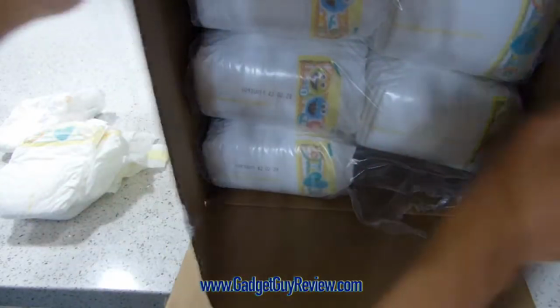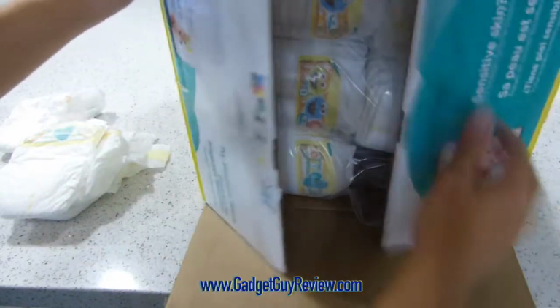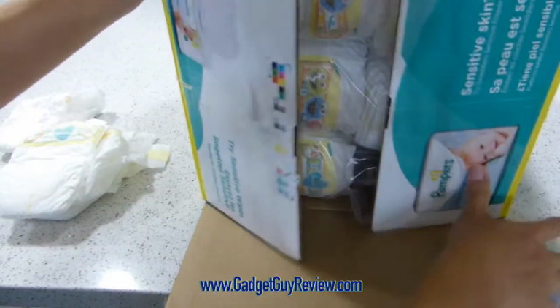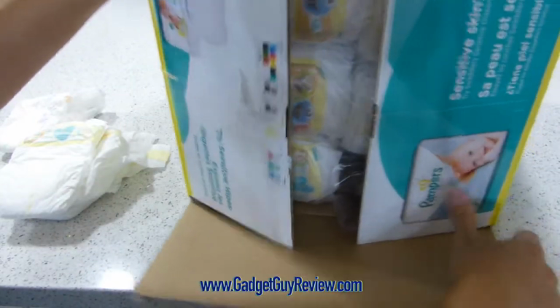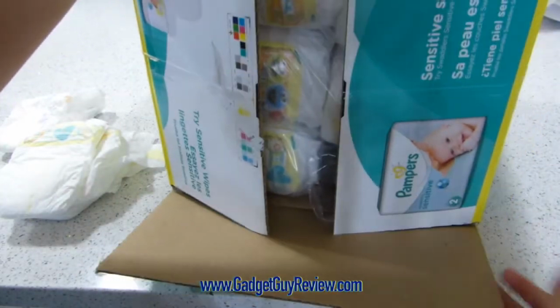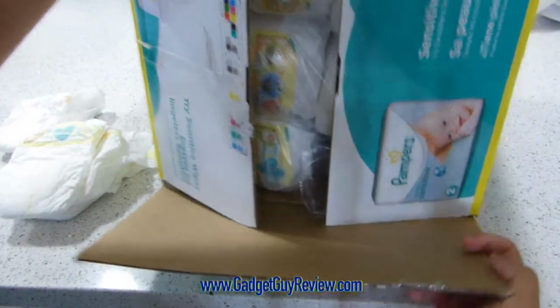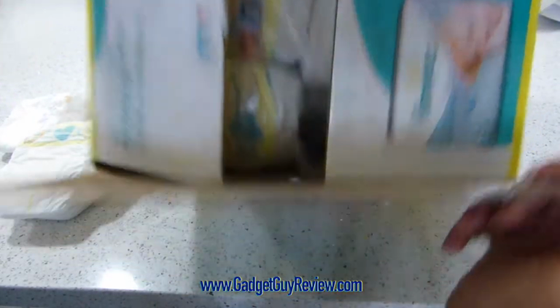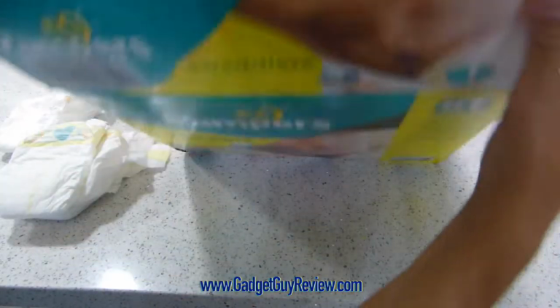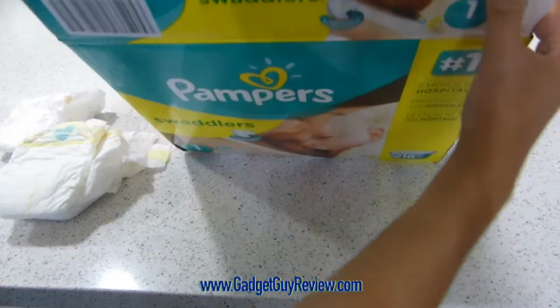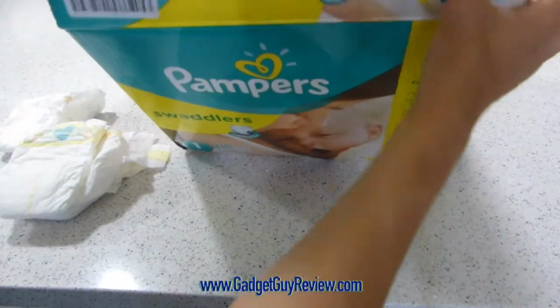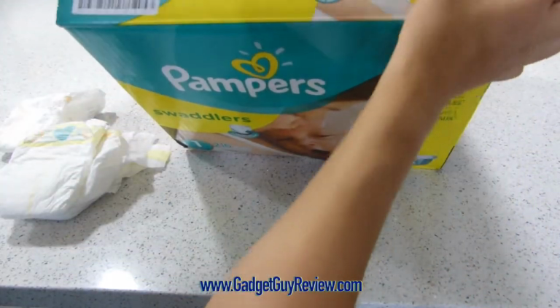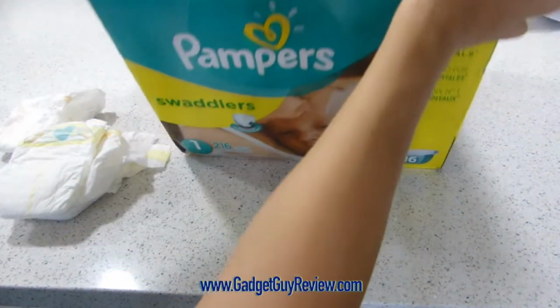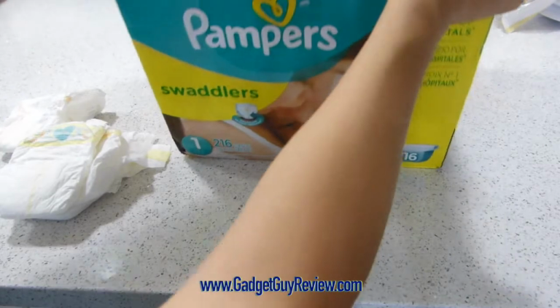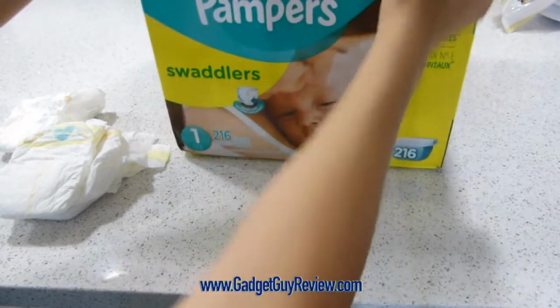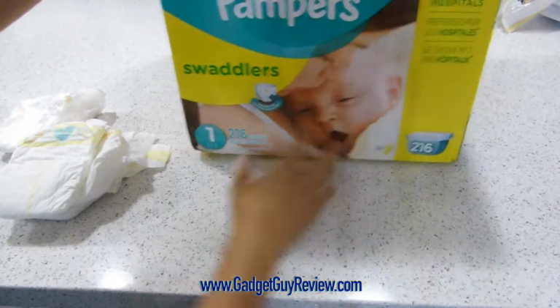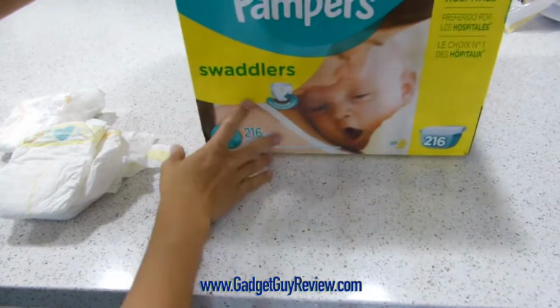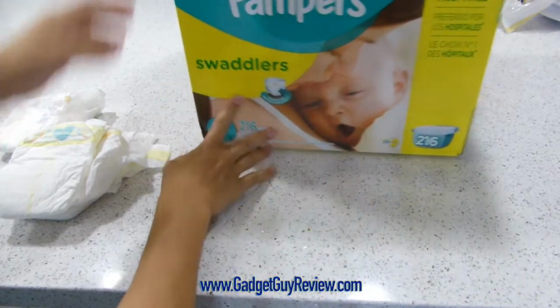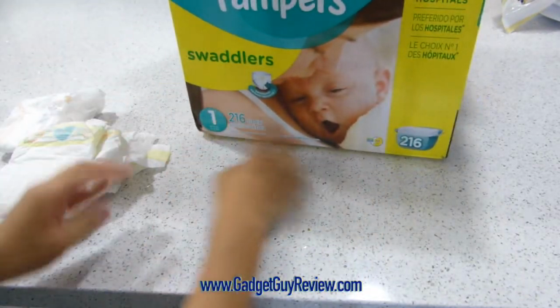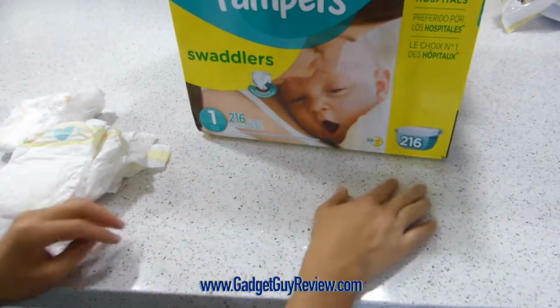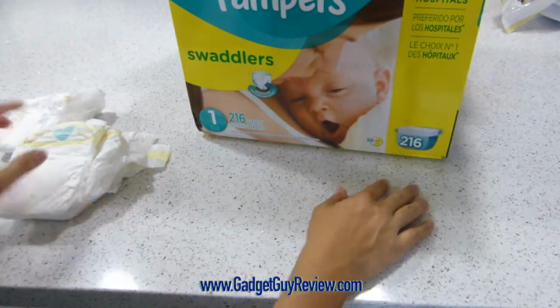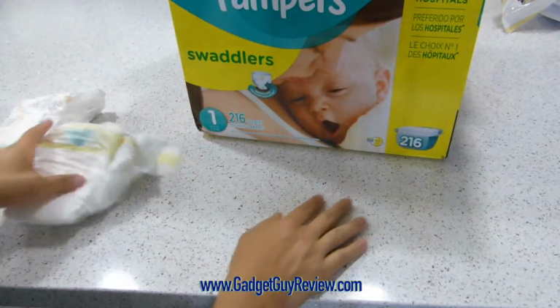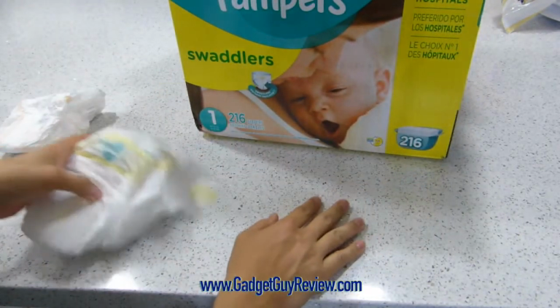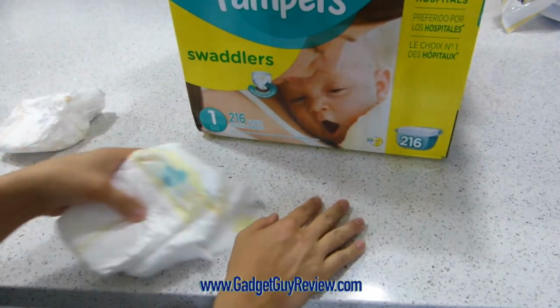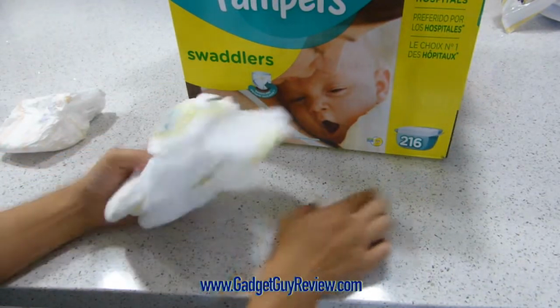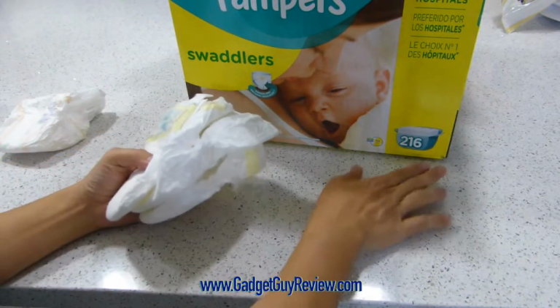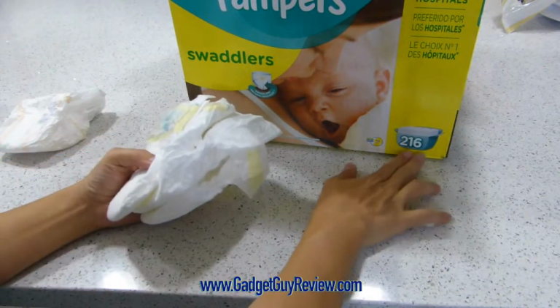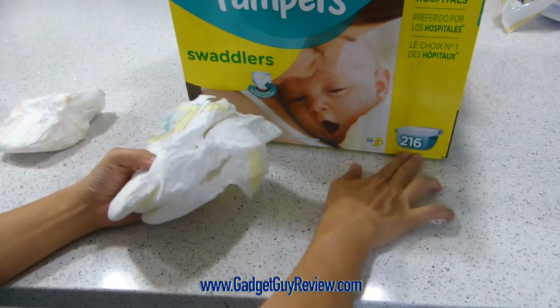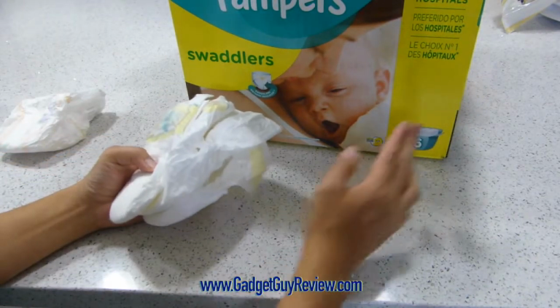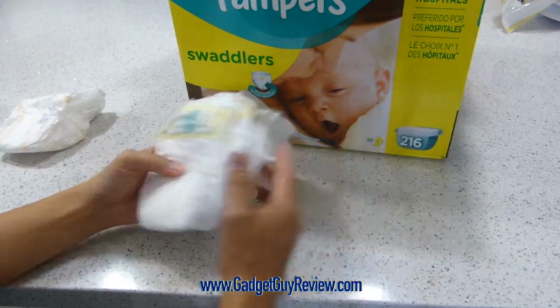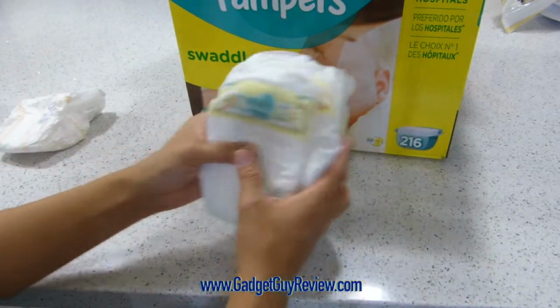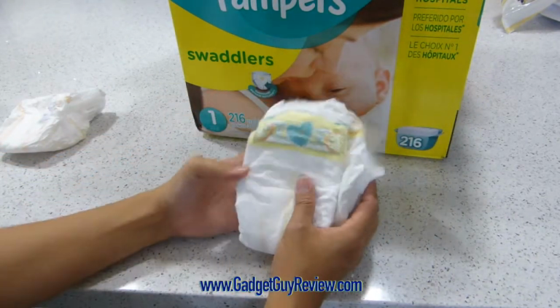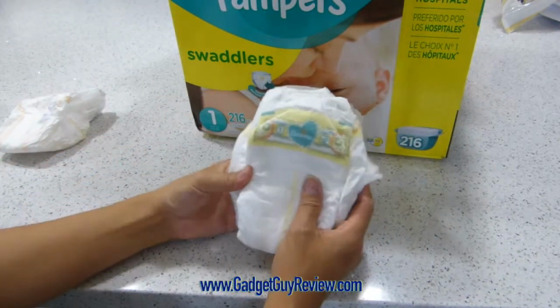We actually keep the entire box in the room, just to make sure that we have enough at all times. As I mentioned, it's got 216 diapers.